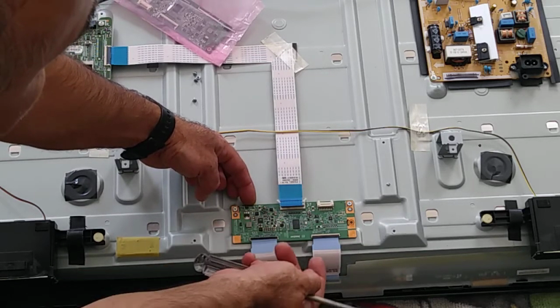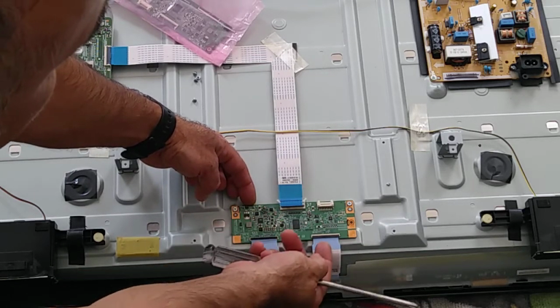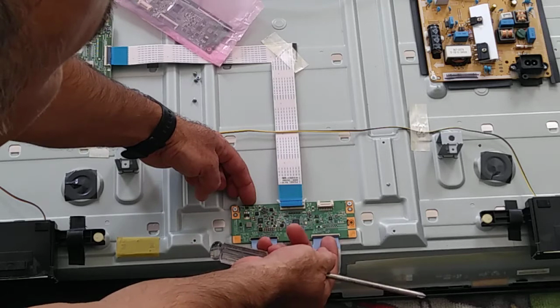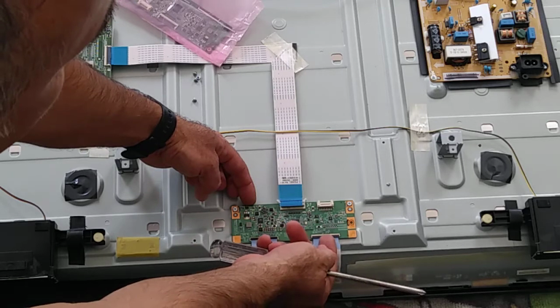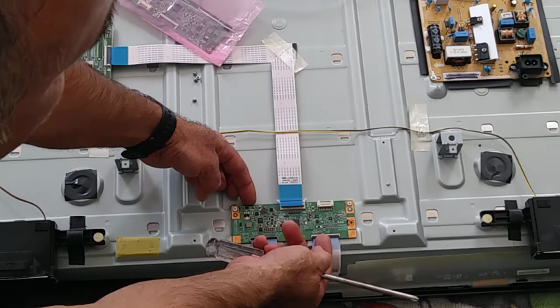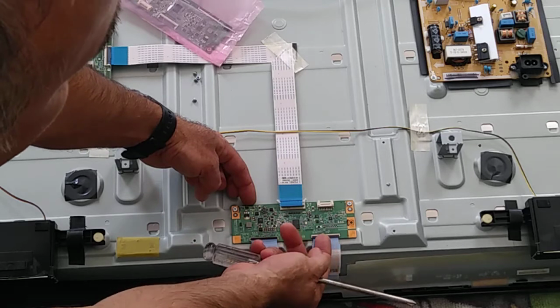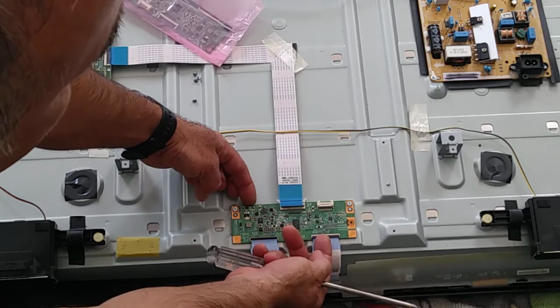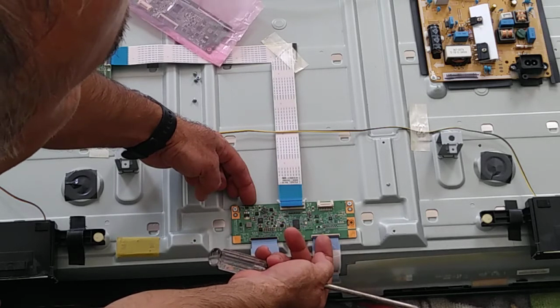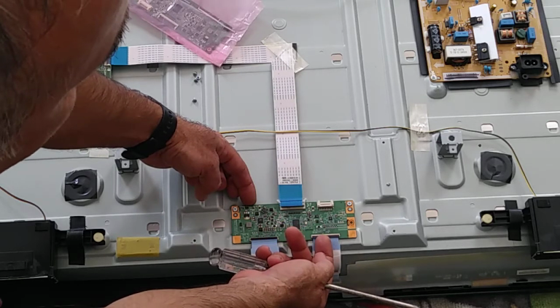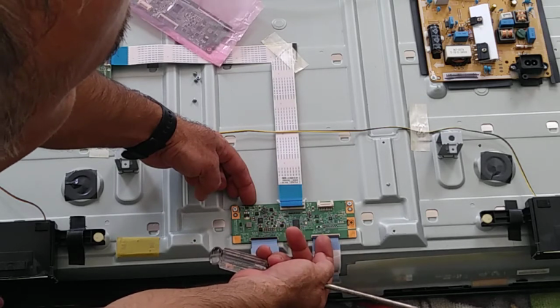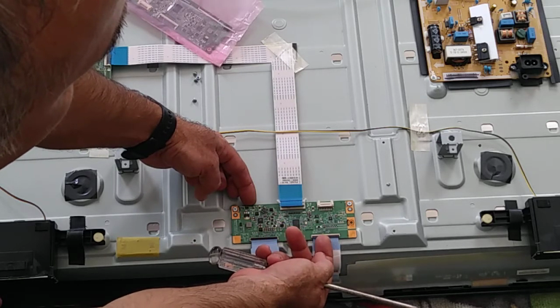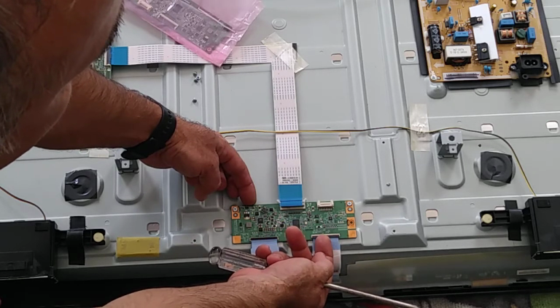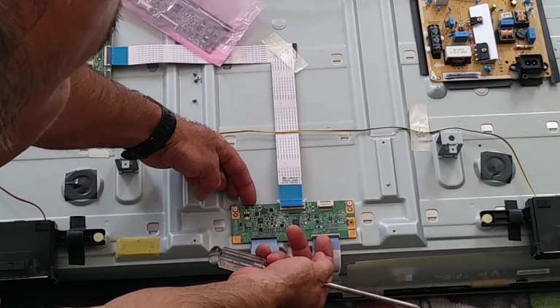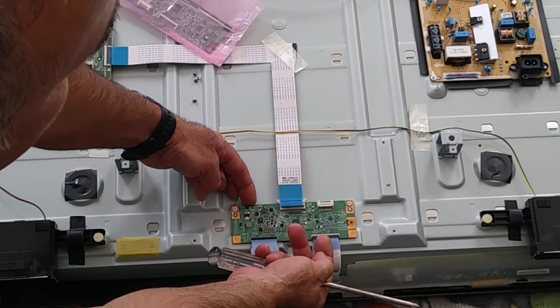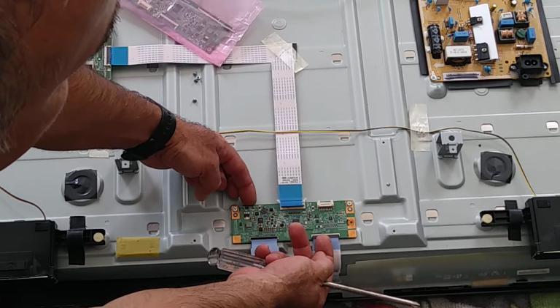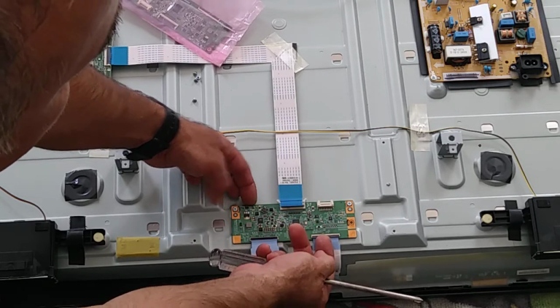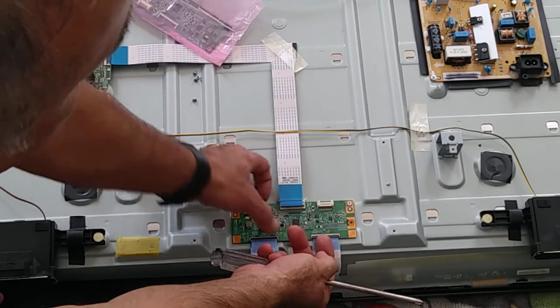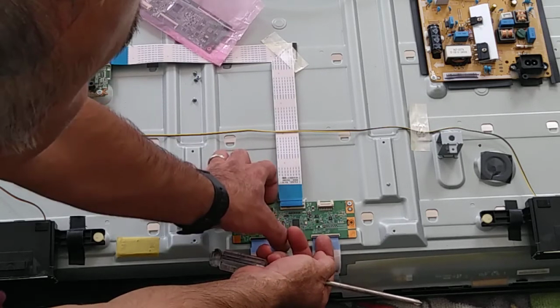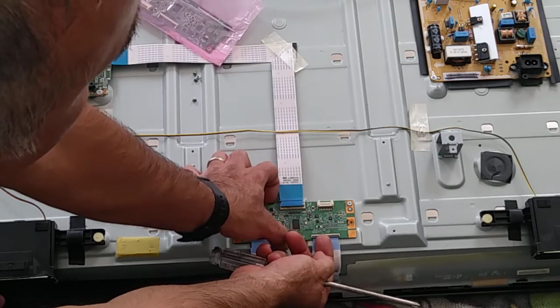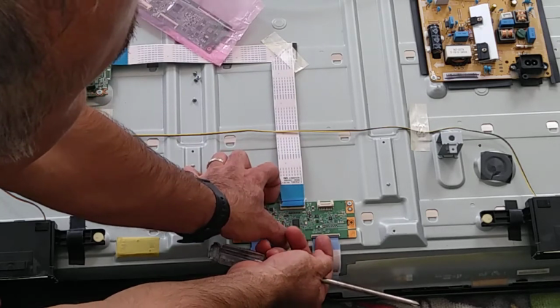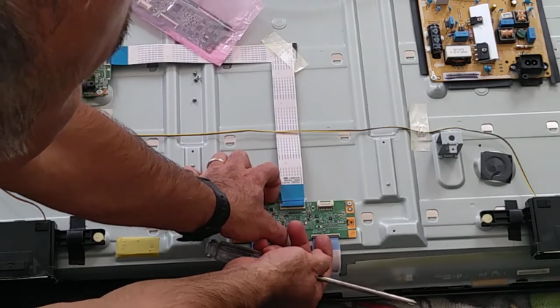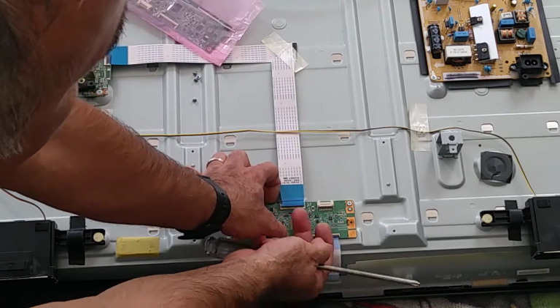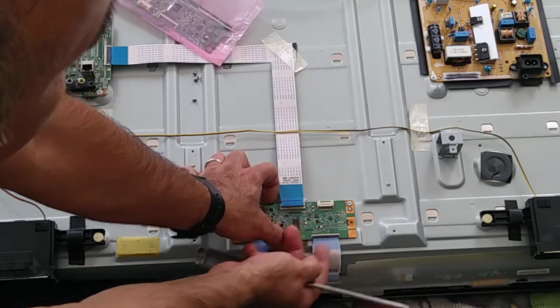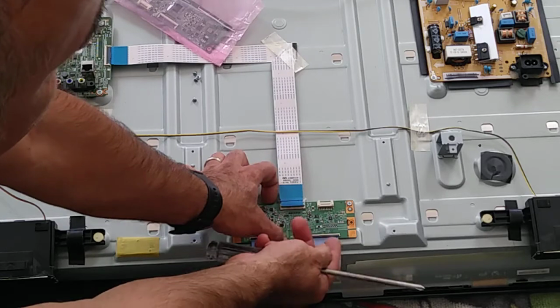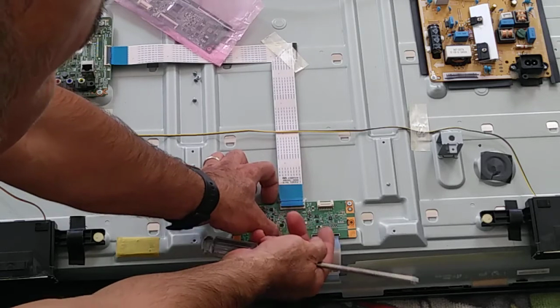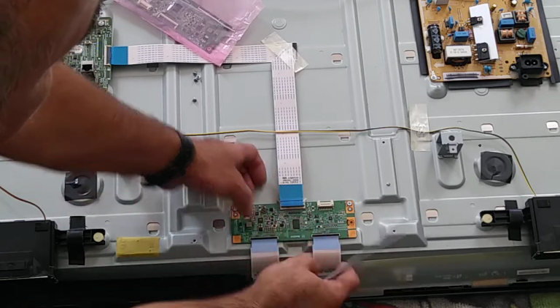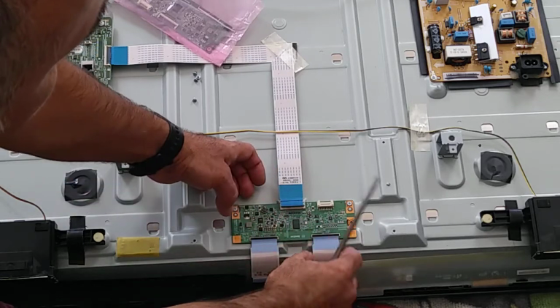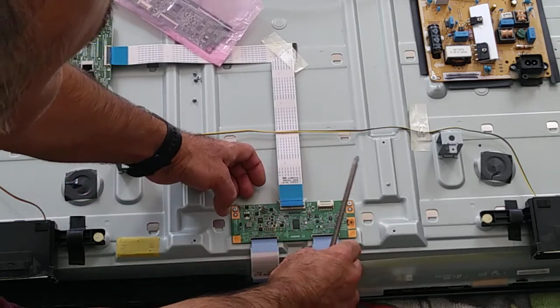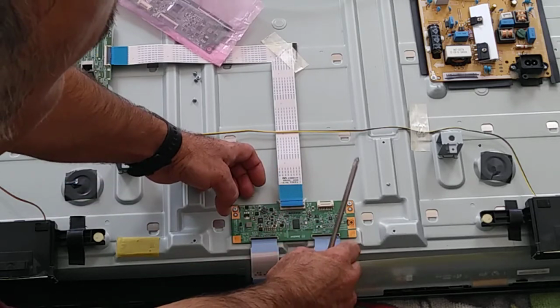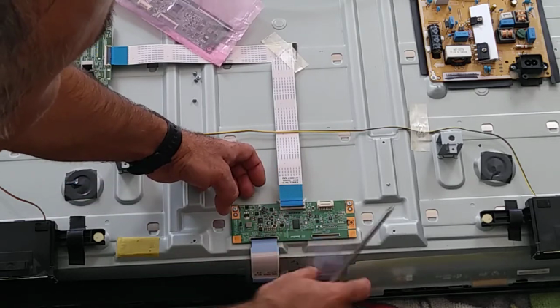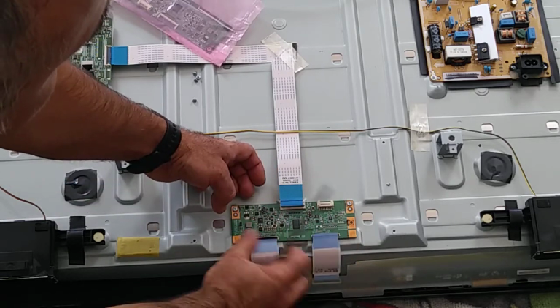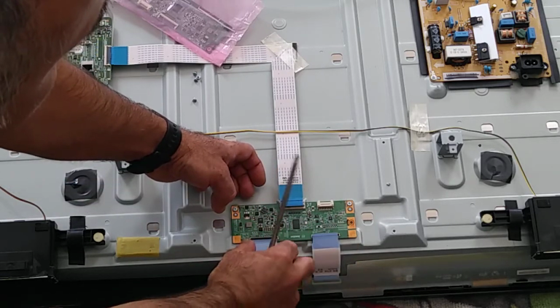The other one, same thing — pull it with the nail, slowly and gently, and take out all of this.